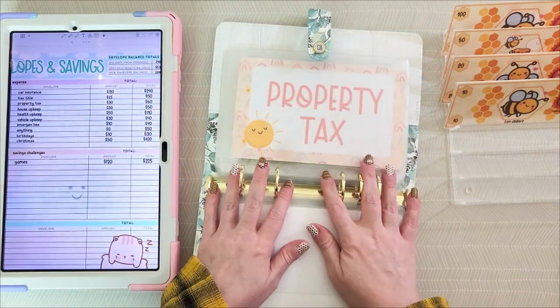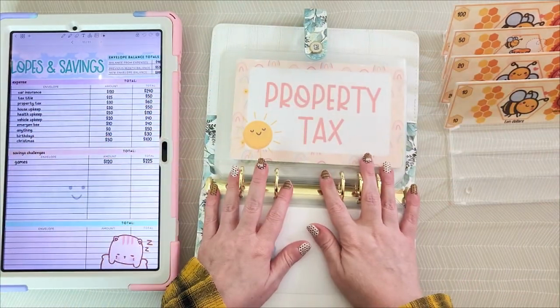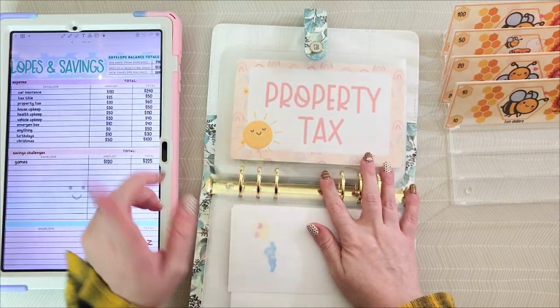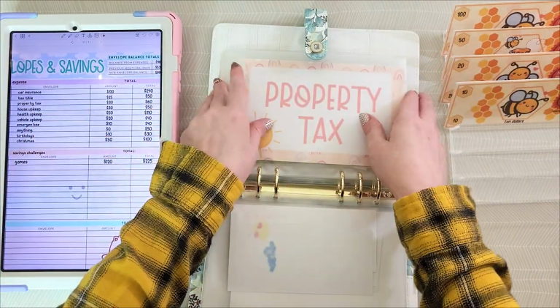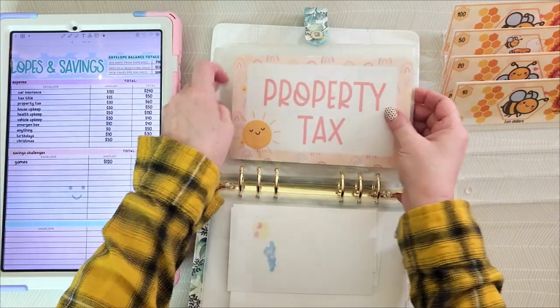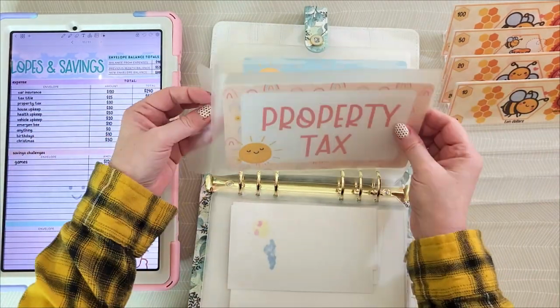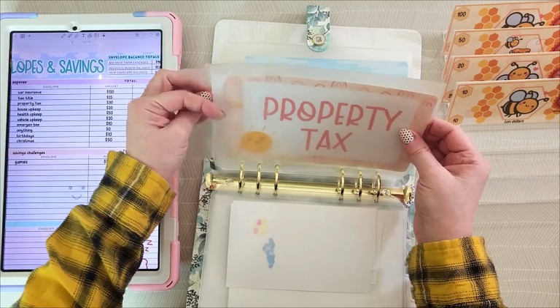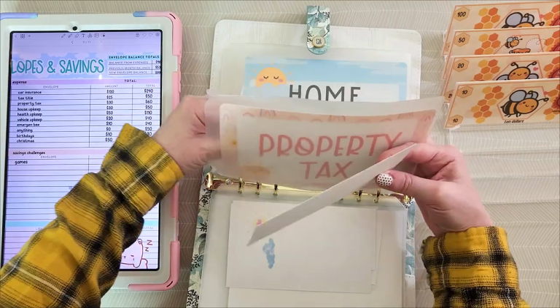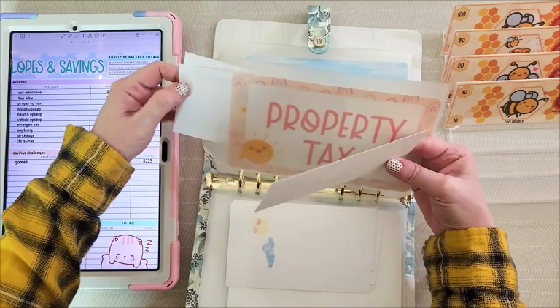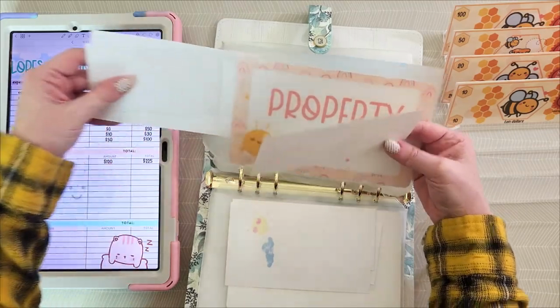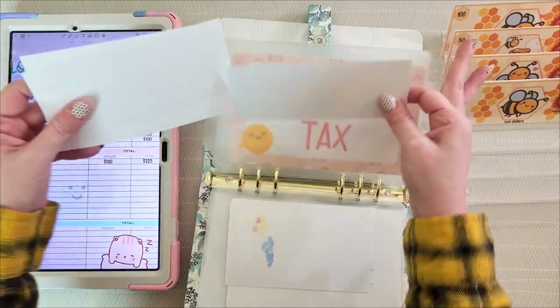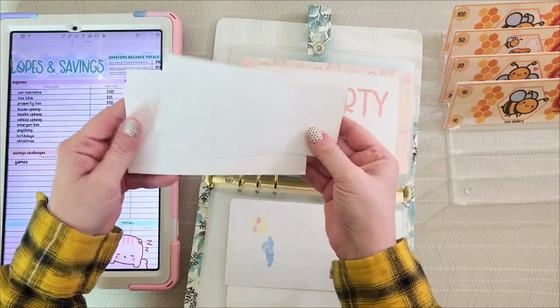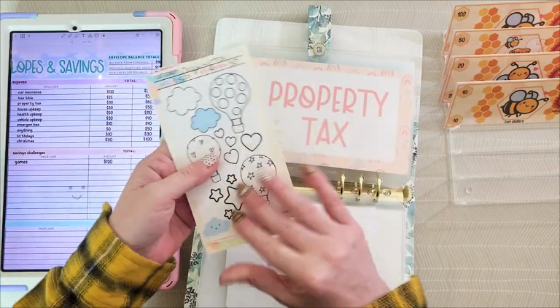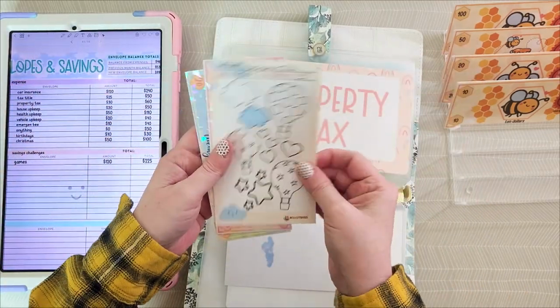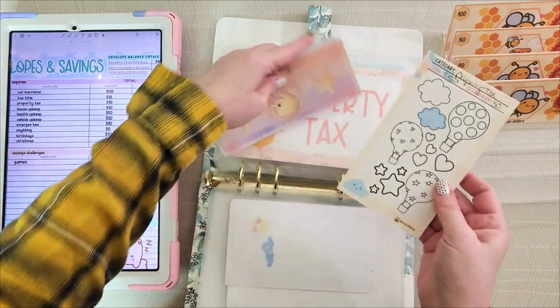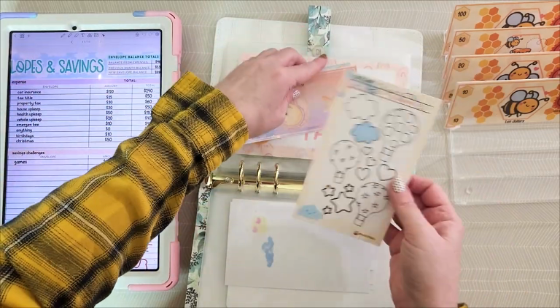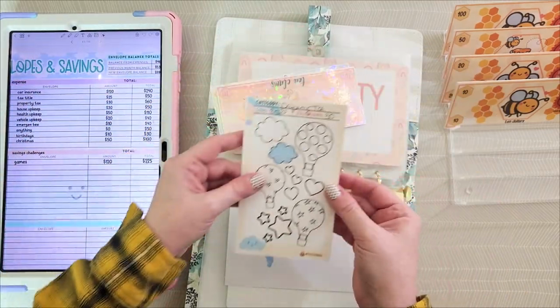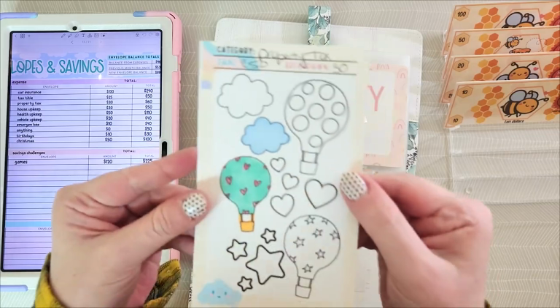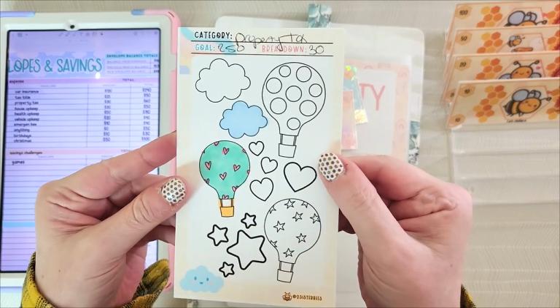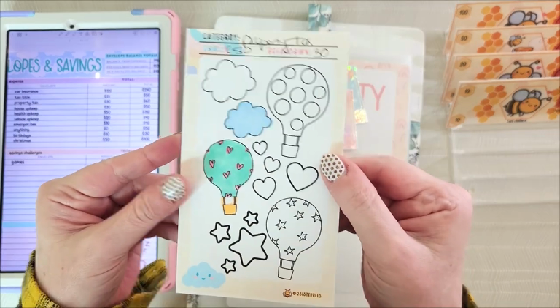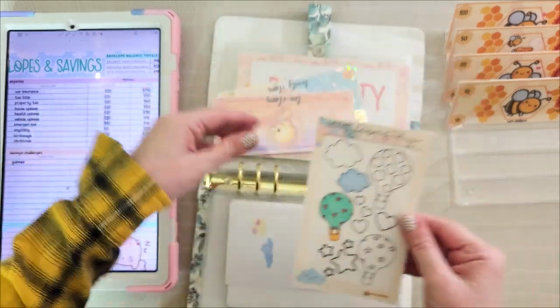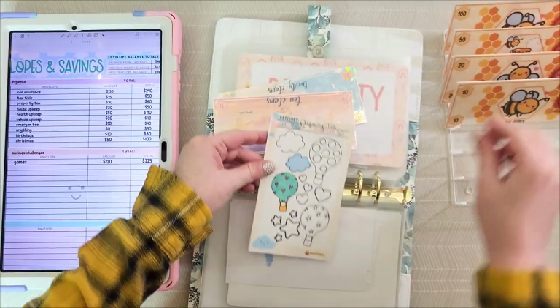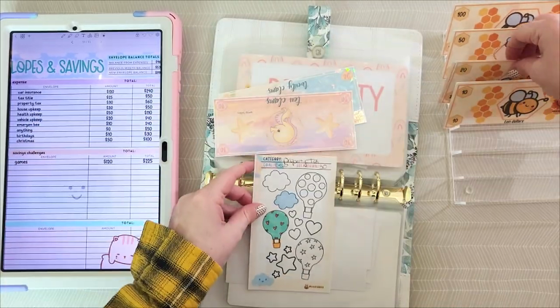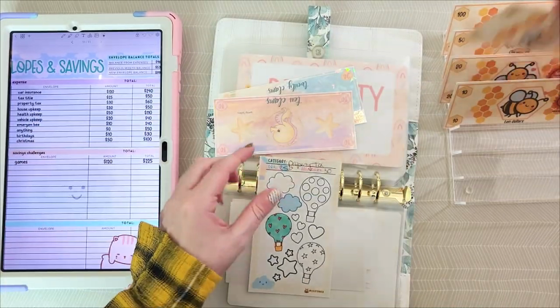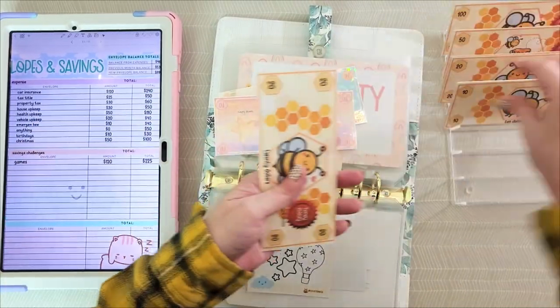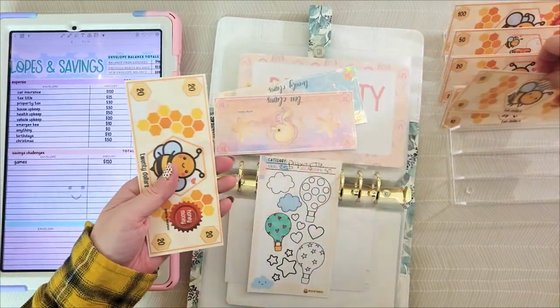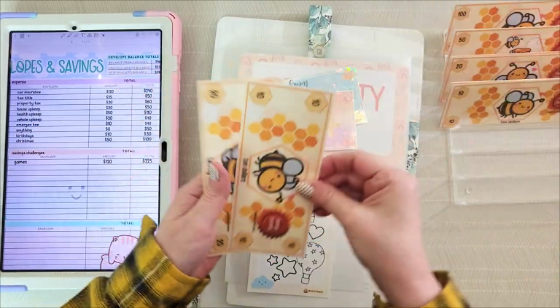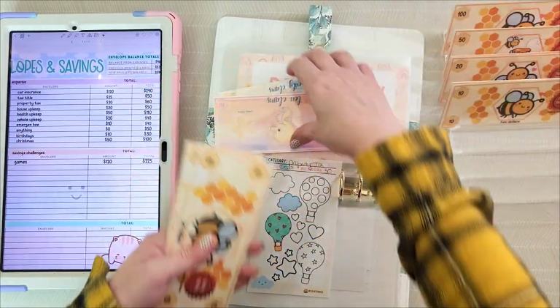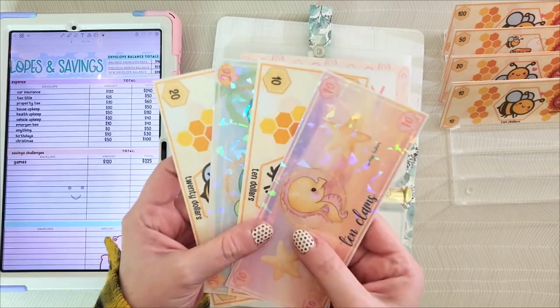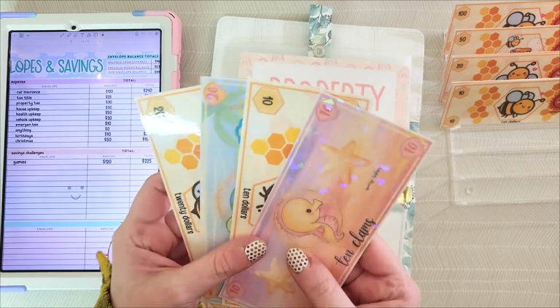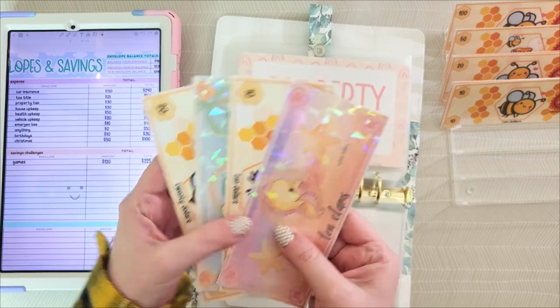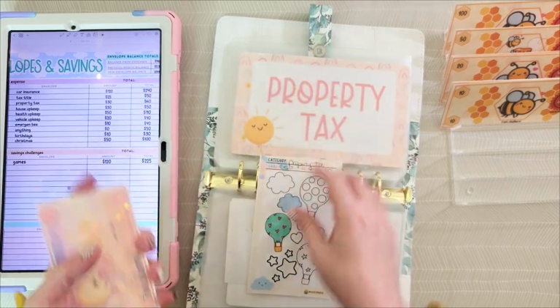Property tax gets $30. I grab the tracker — there's my cute little hot air balloon — and here is my $30. I now have $60 in here.